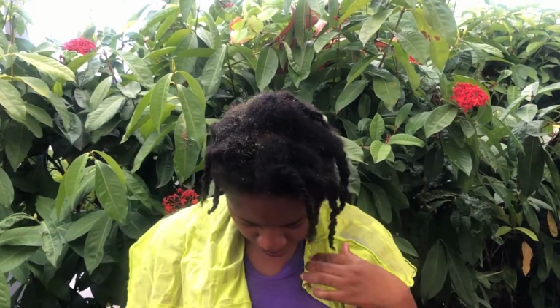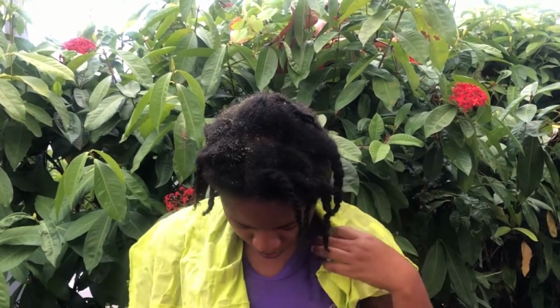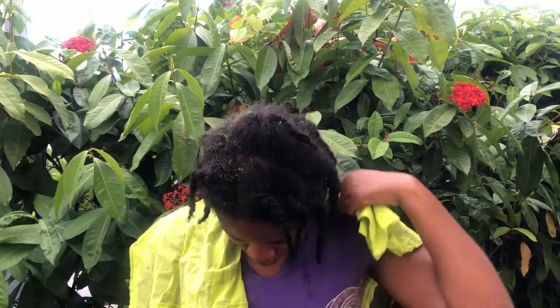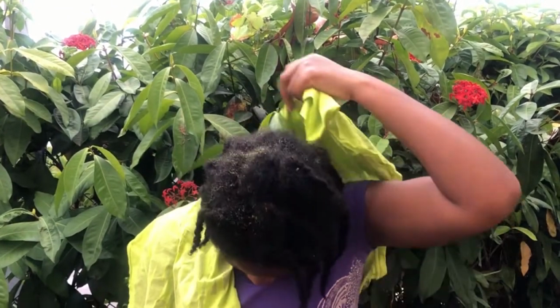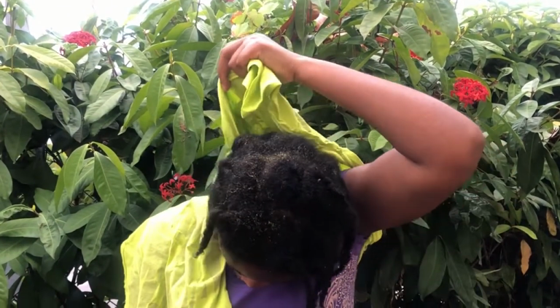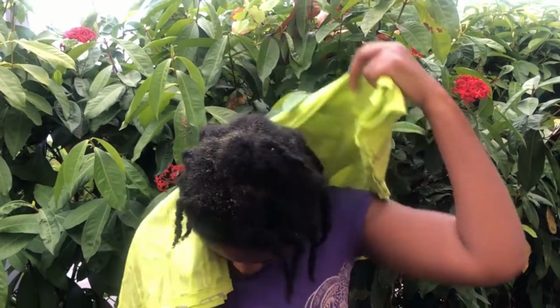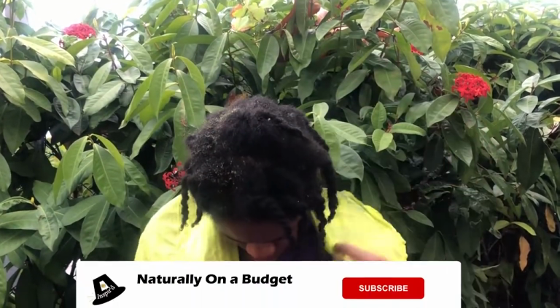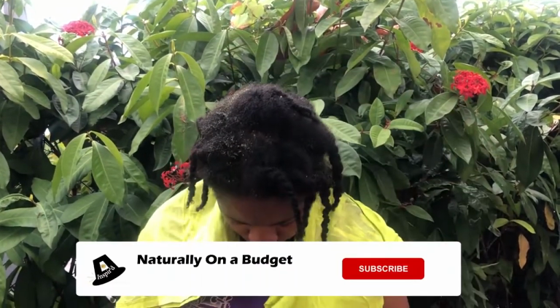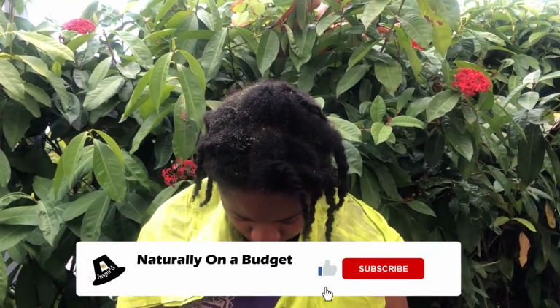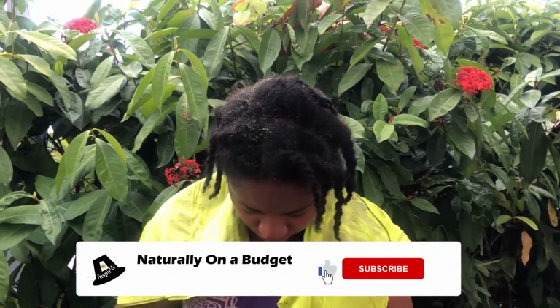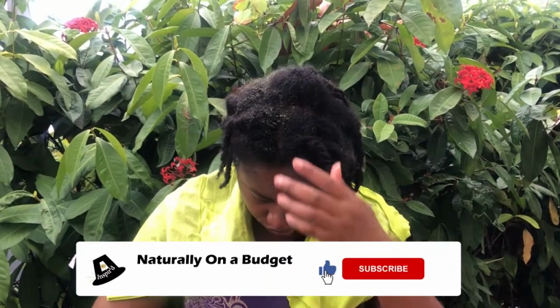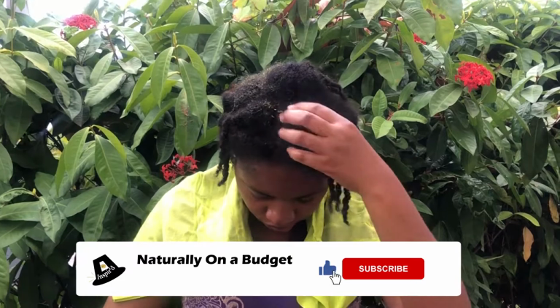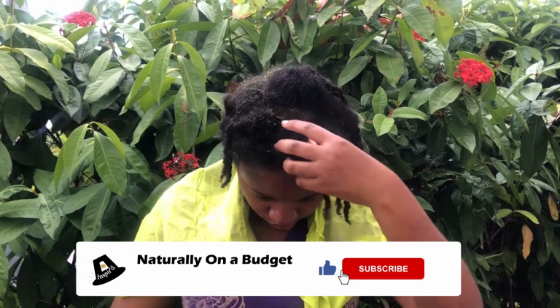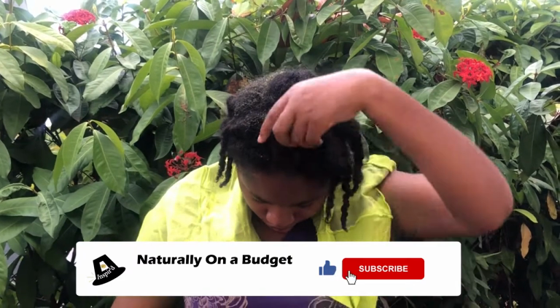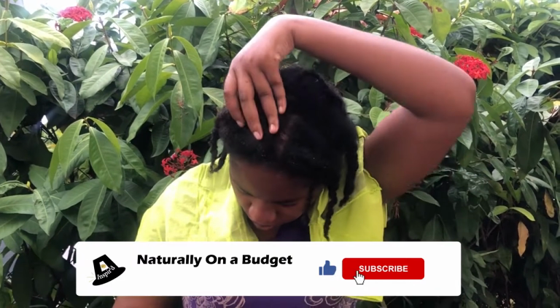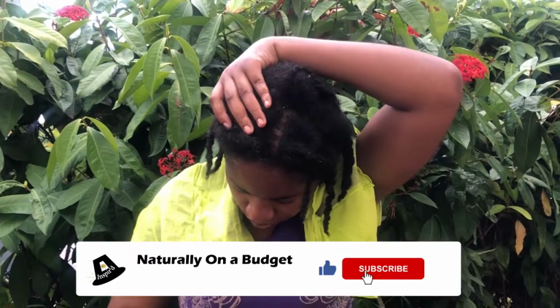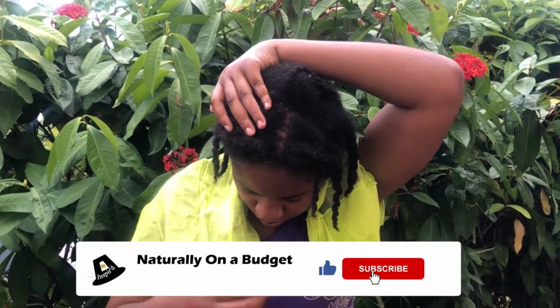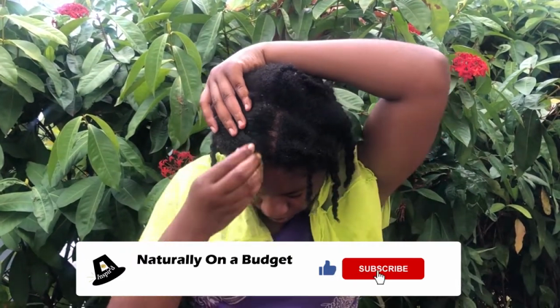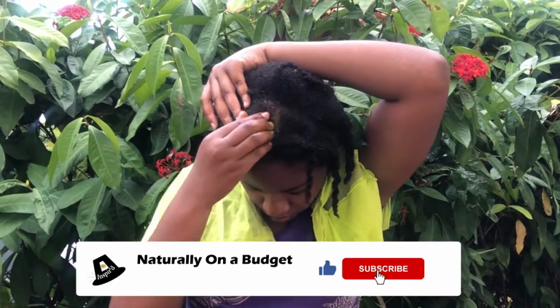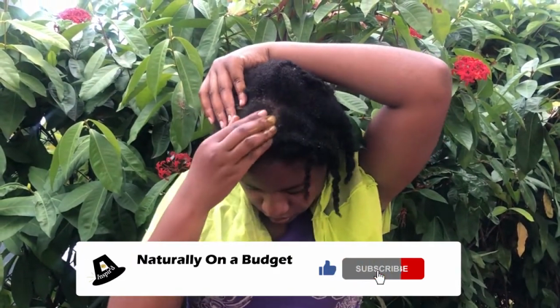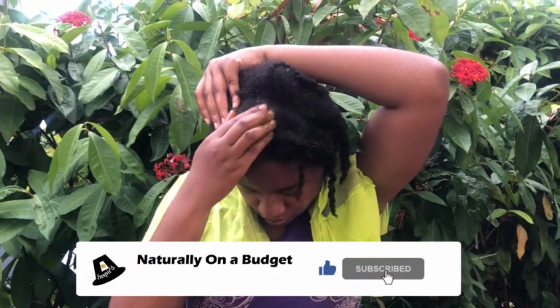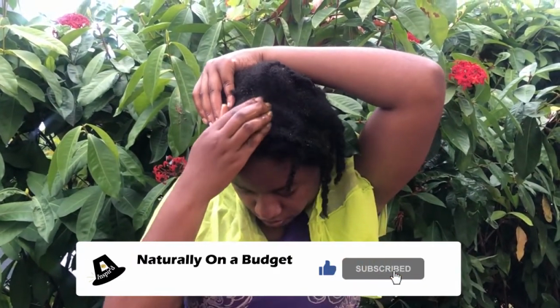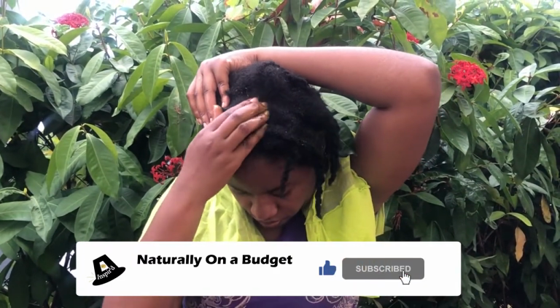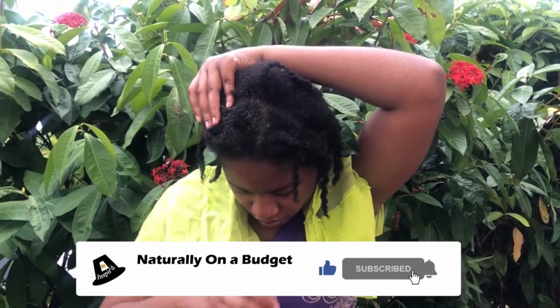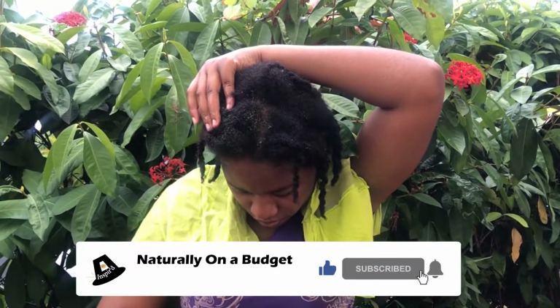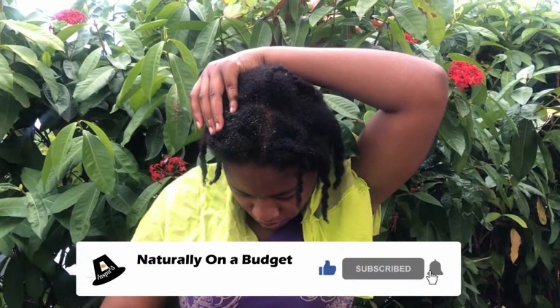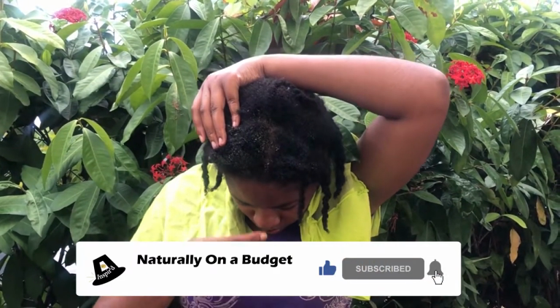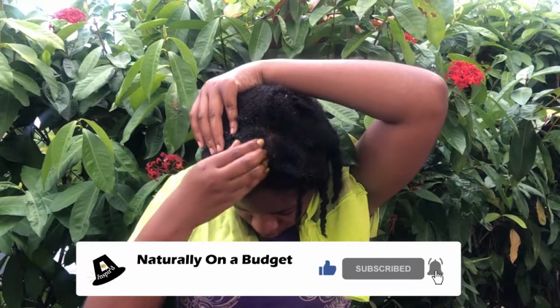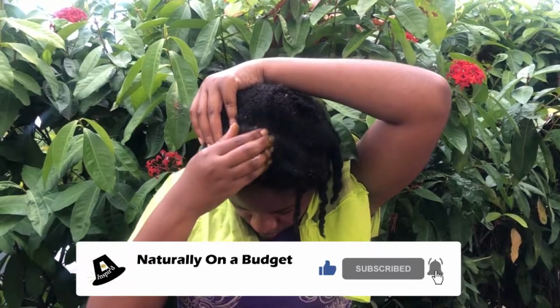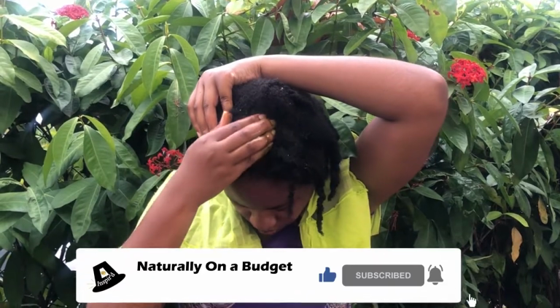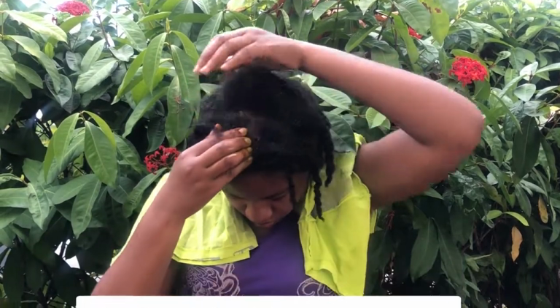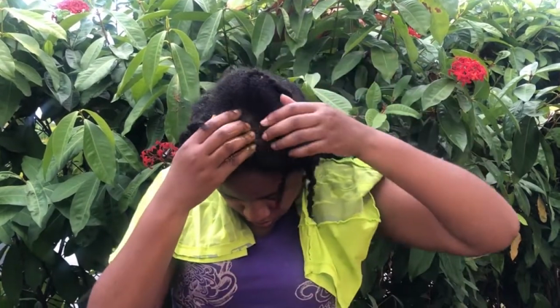That's it for this video. Please remember to subscribe to my channel, share this video, and please remember to like and leave a comment in the comment section below. Thank you.